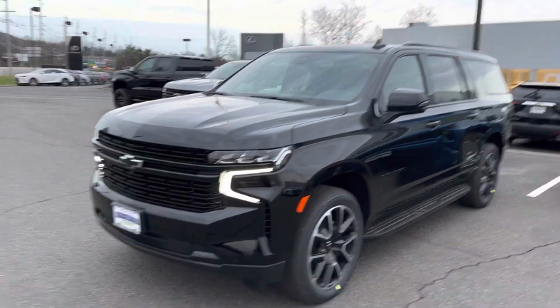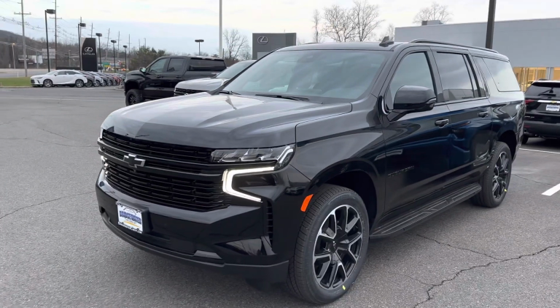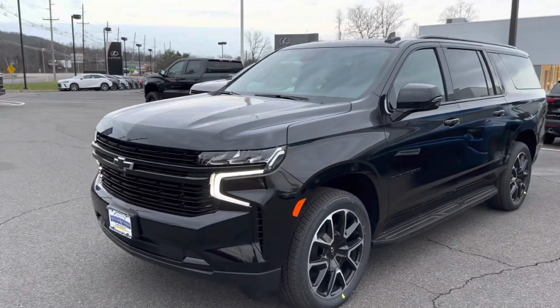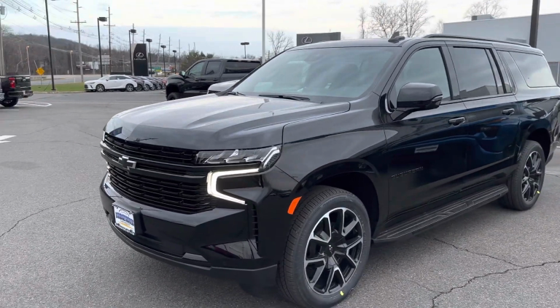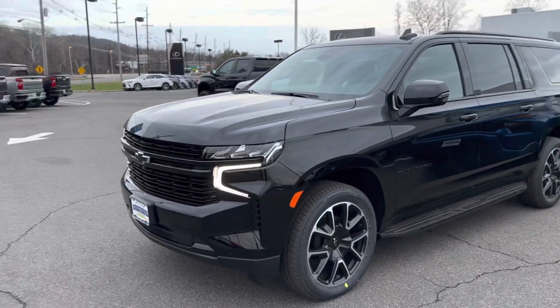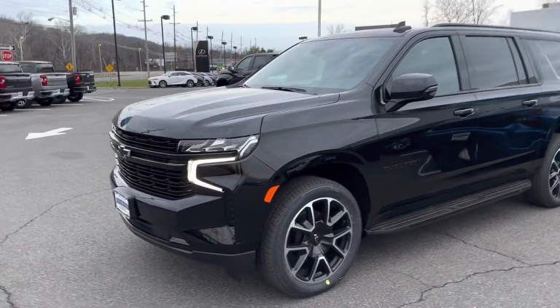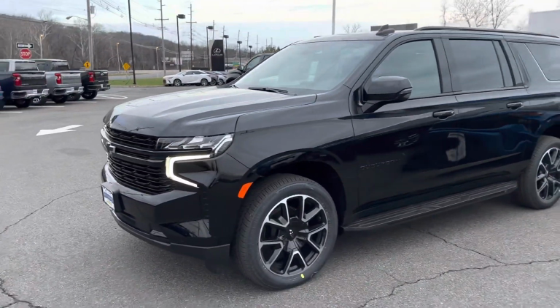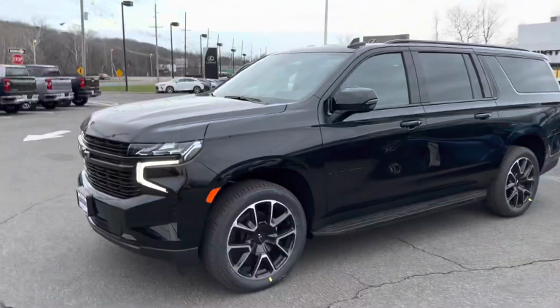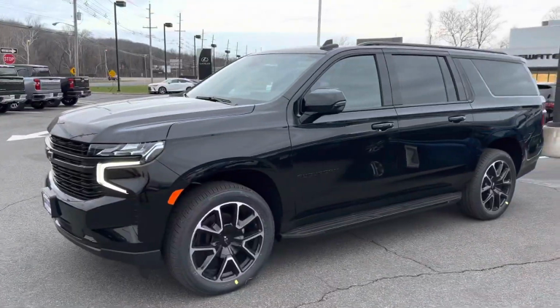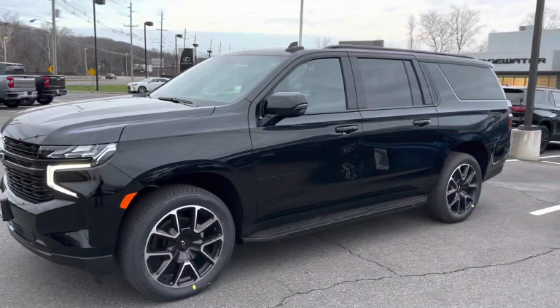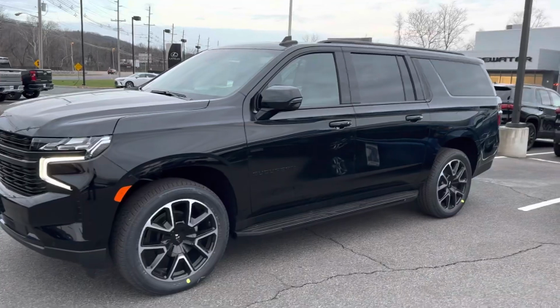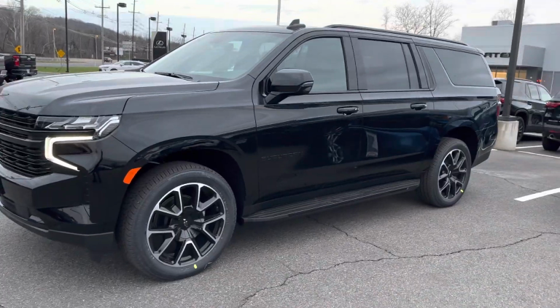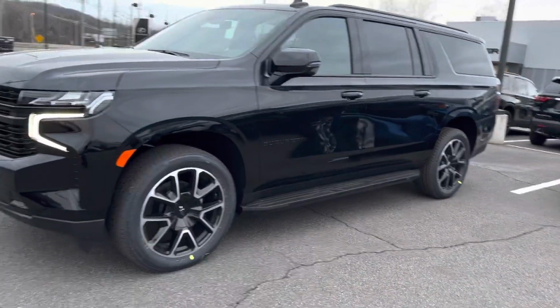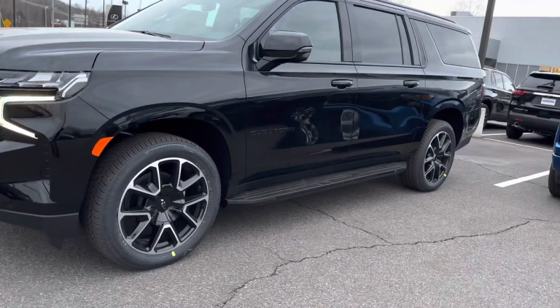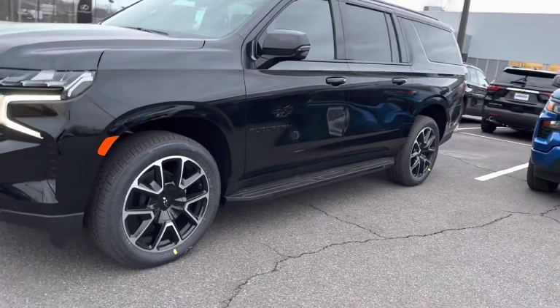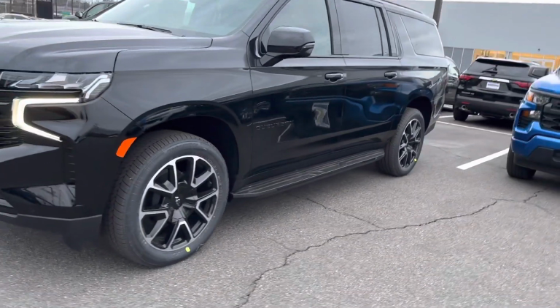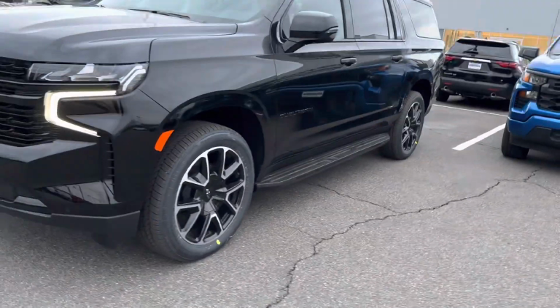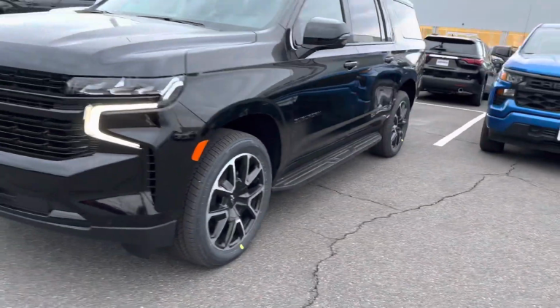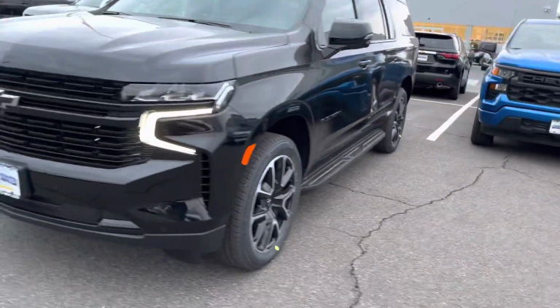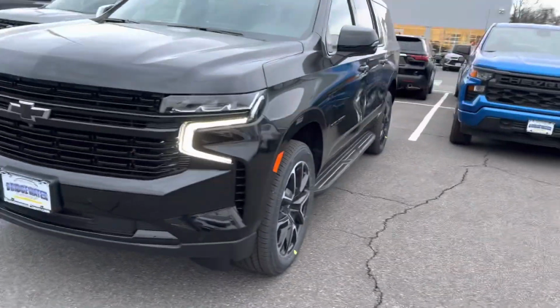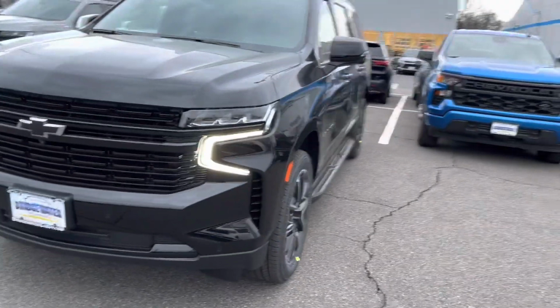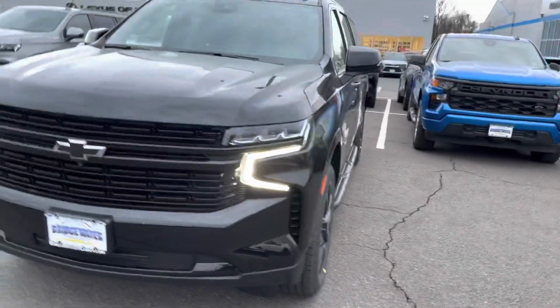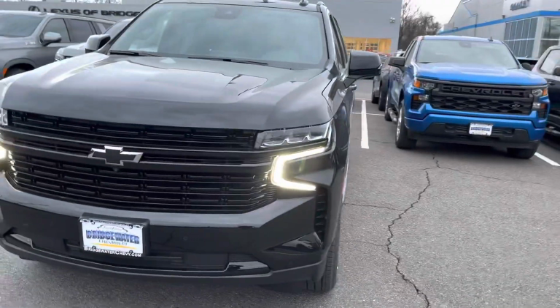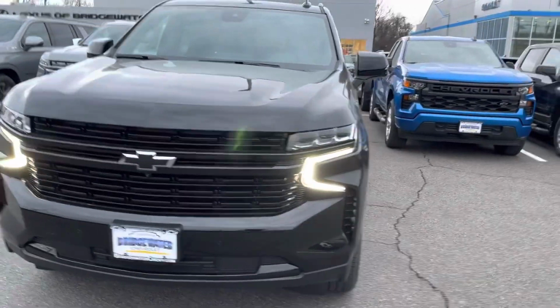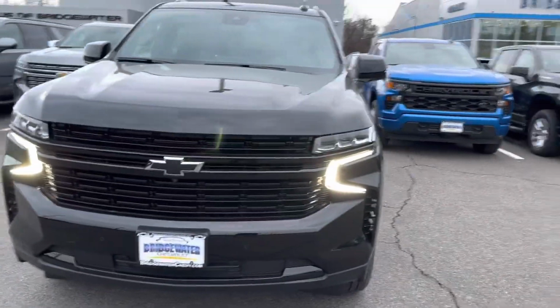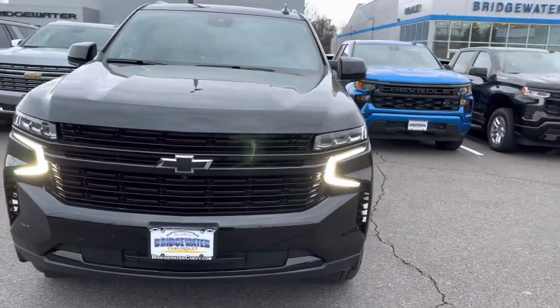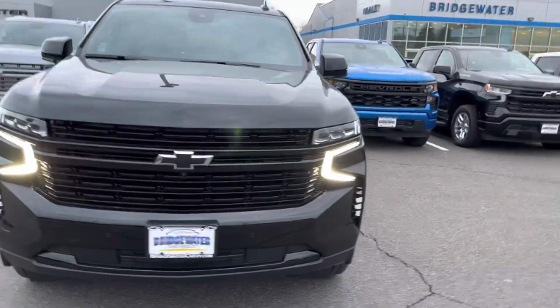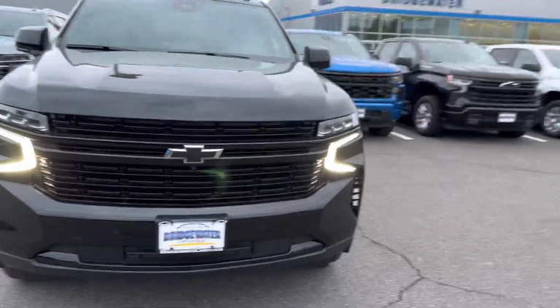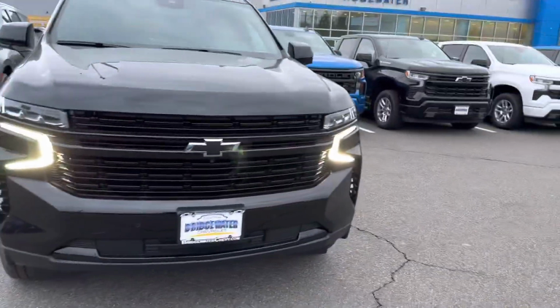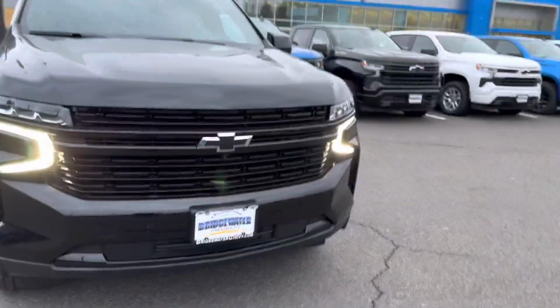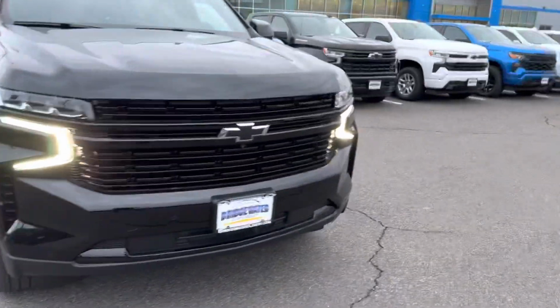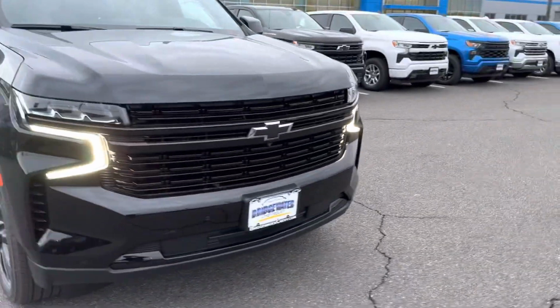I thought I'd send you a video of this RST — very close in equipment, just a little different trim and different wheels. Still the same 5.3 liter V8 engine with a 10-speed automatic. It's got the black grille, which I happen to love.